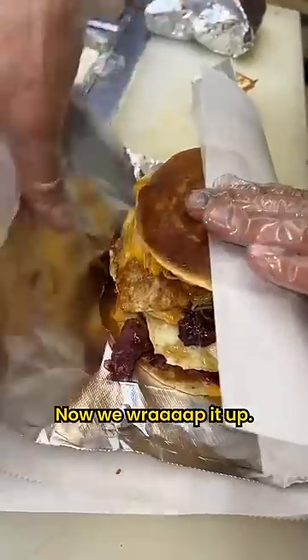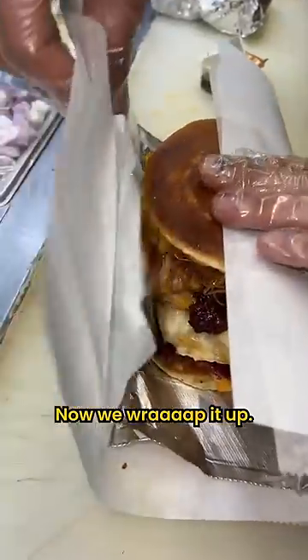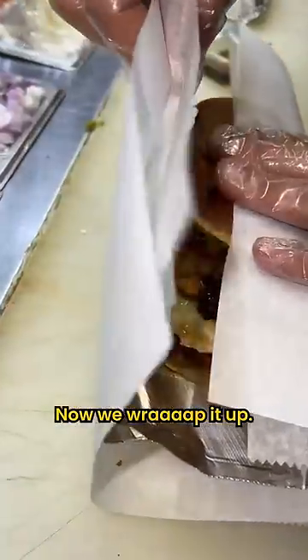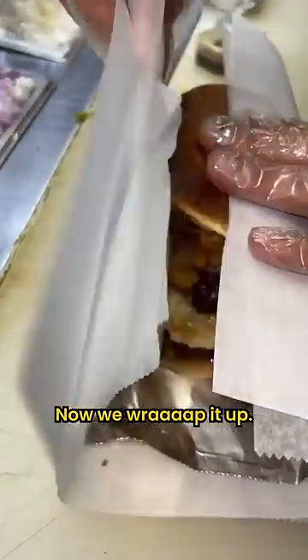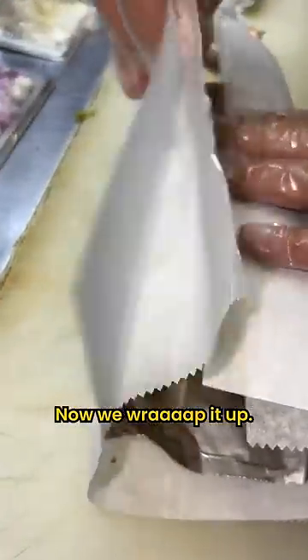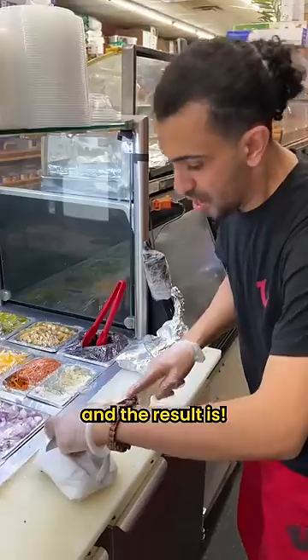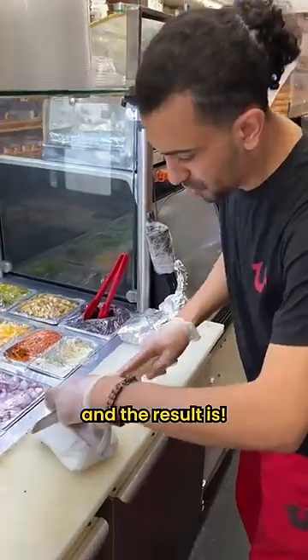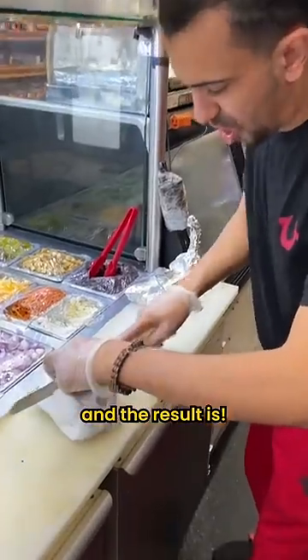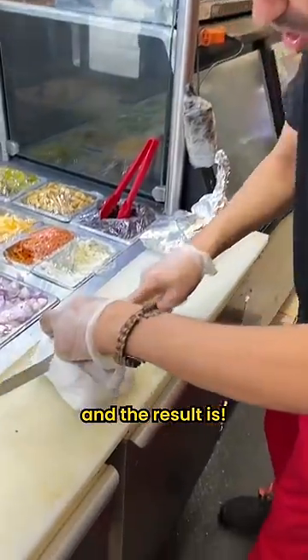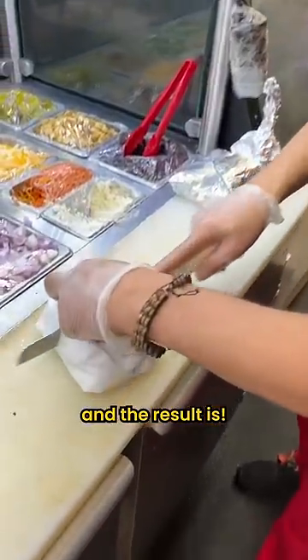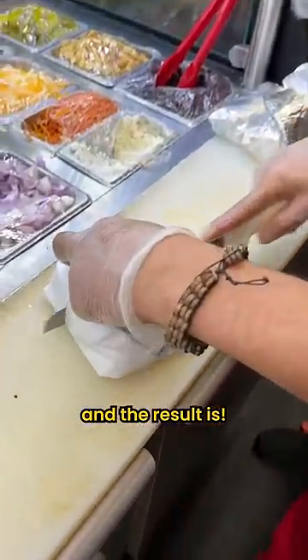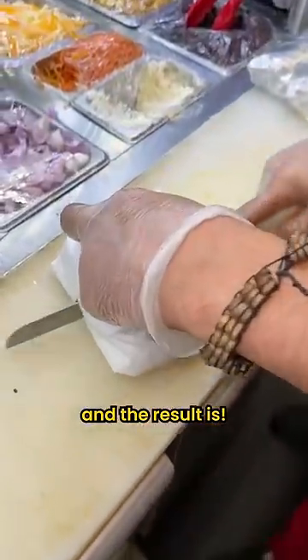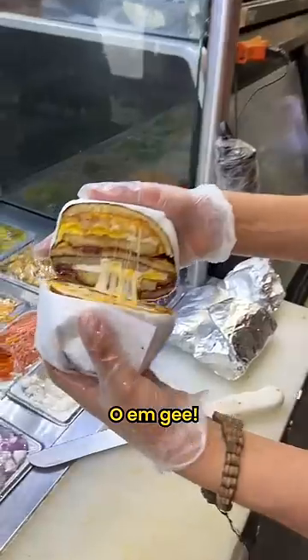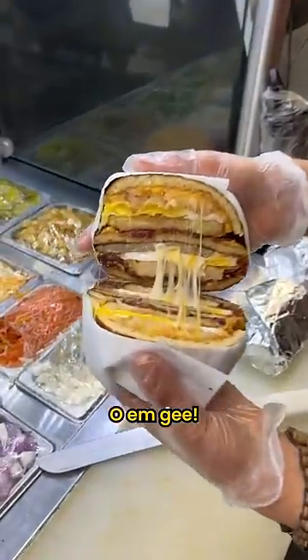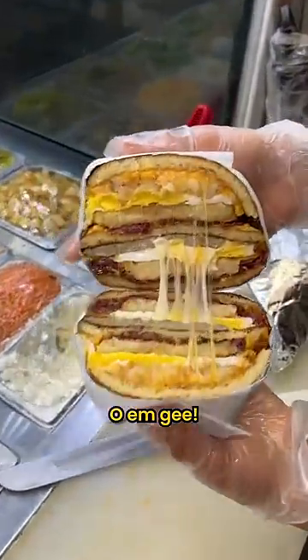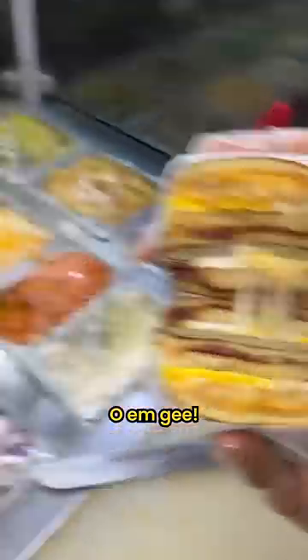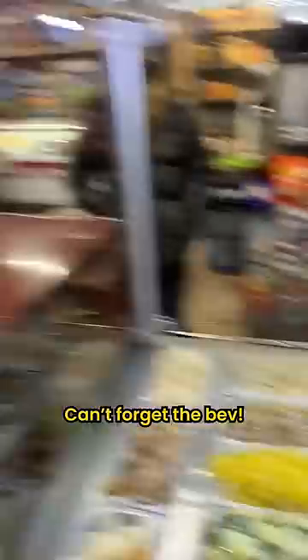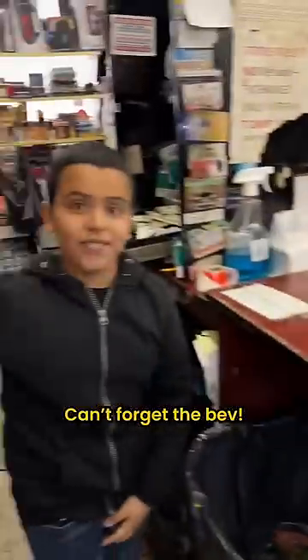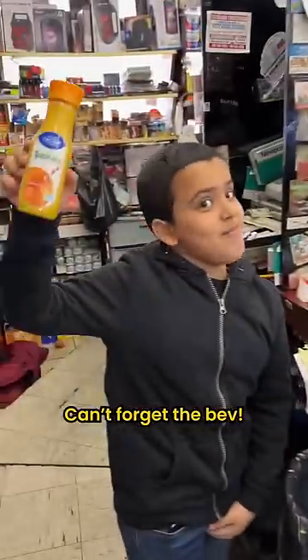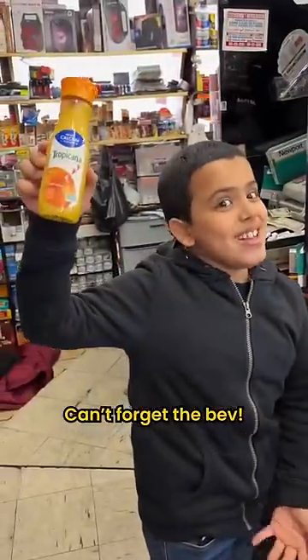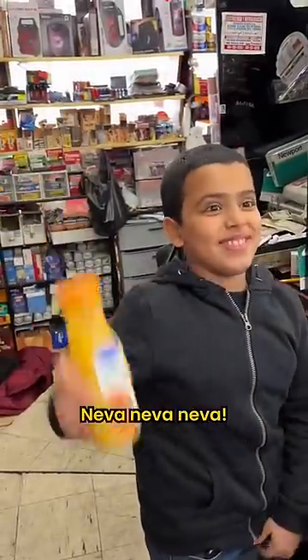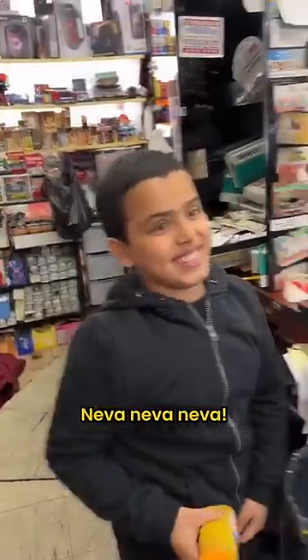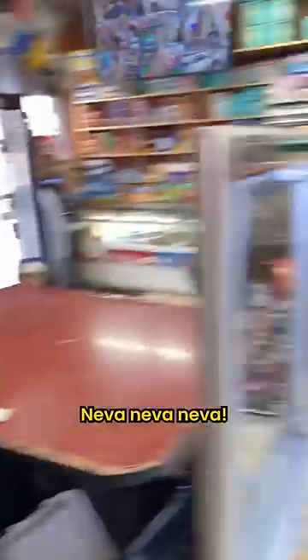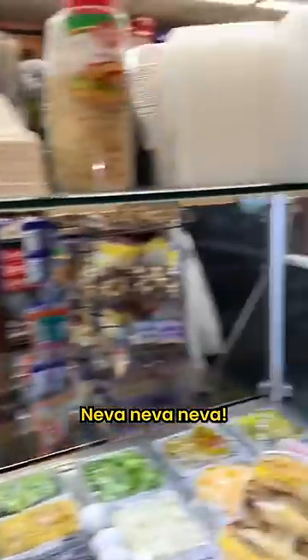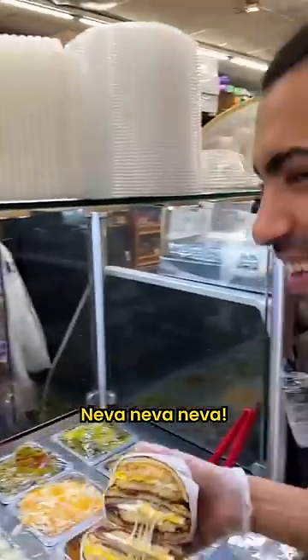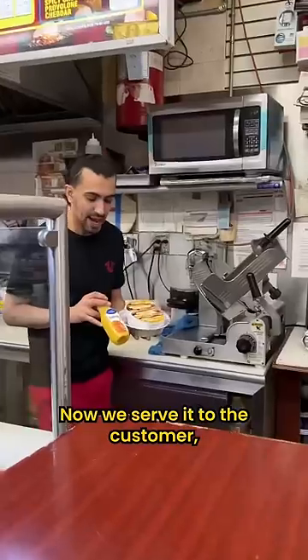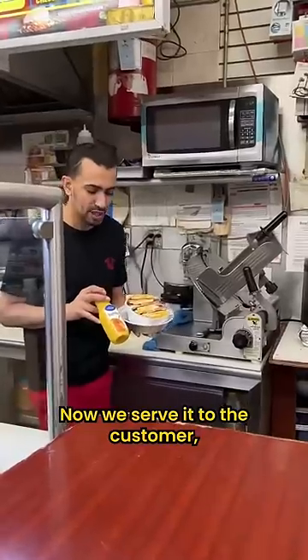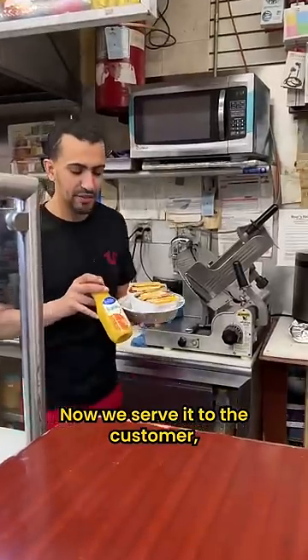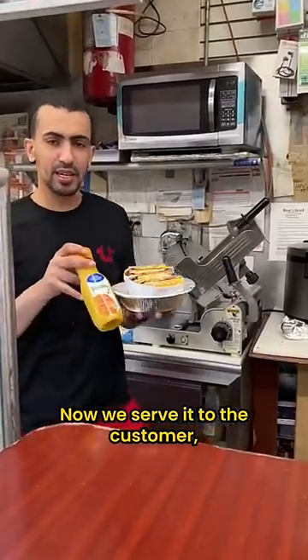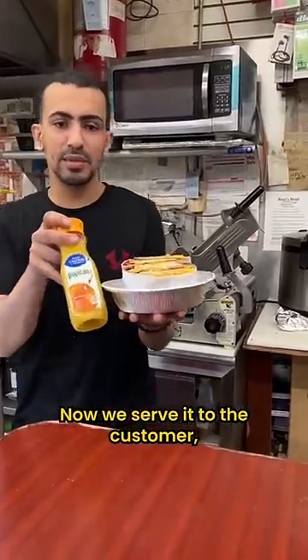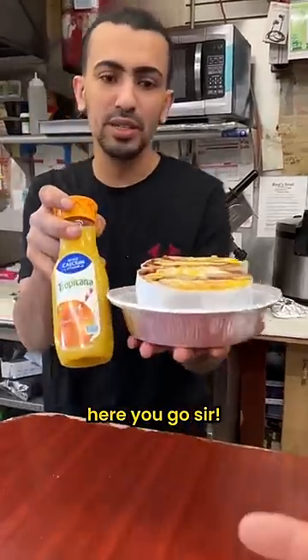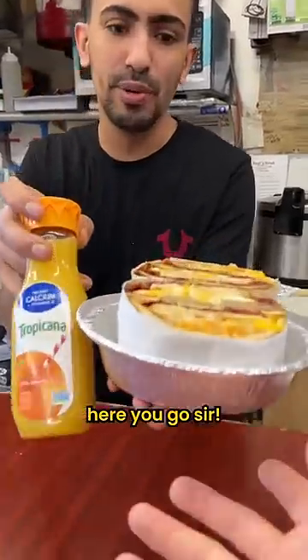Now we wrap it up. And the result is... OMG! Can't forget the map! Never, never, never! Now we serve it to the customer. Here you go, boss.